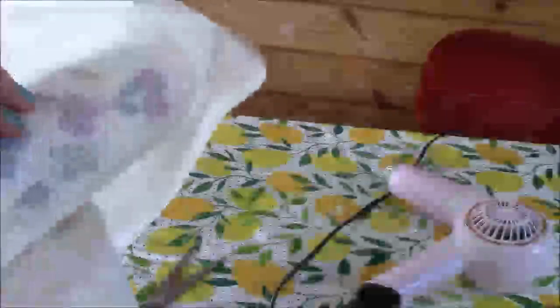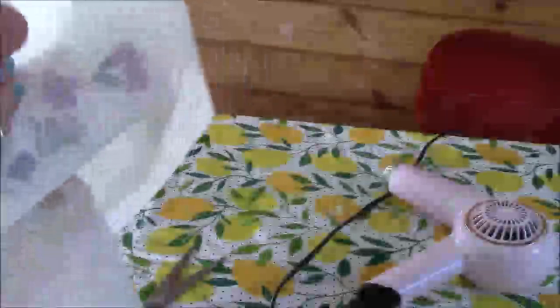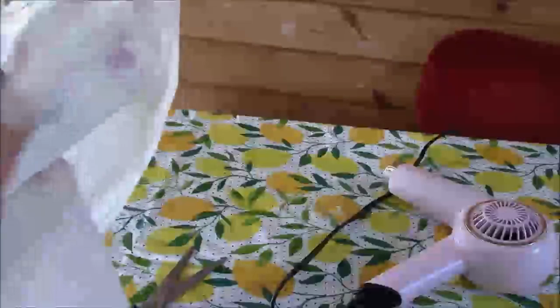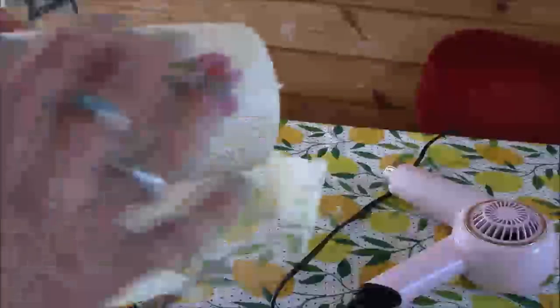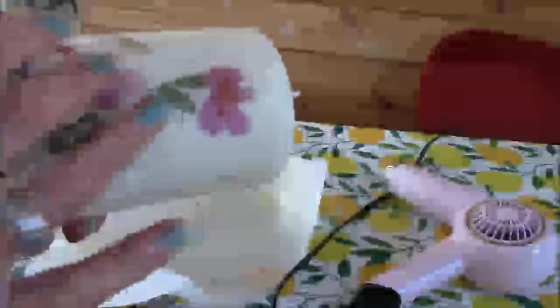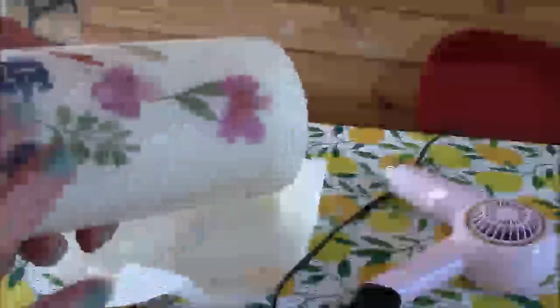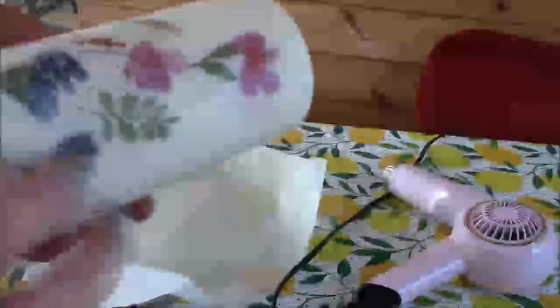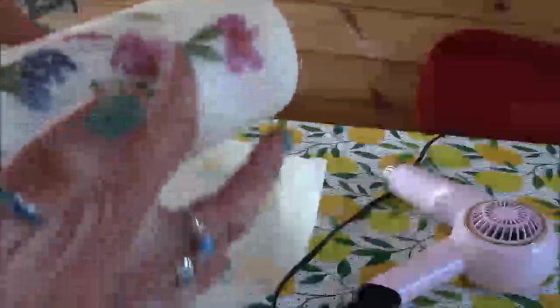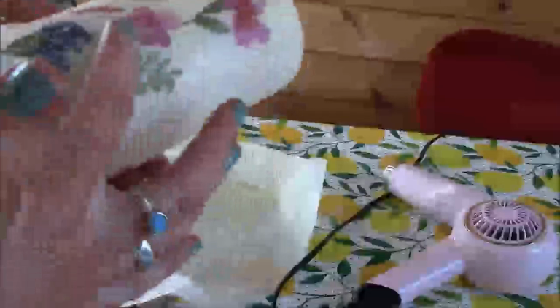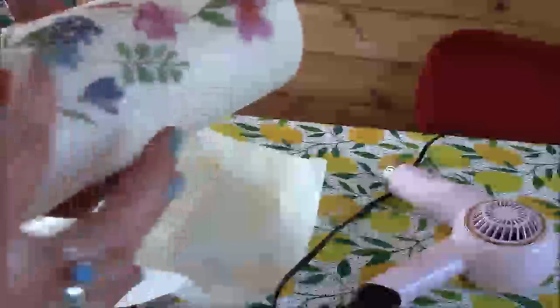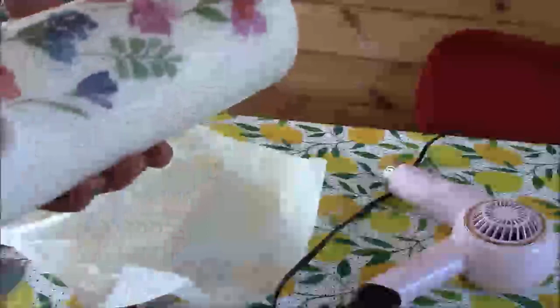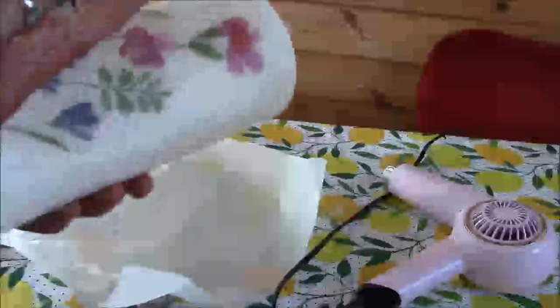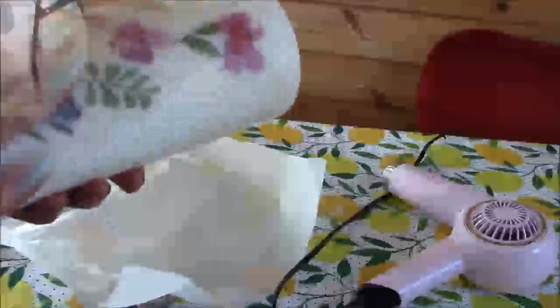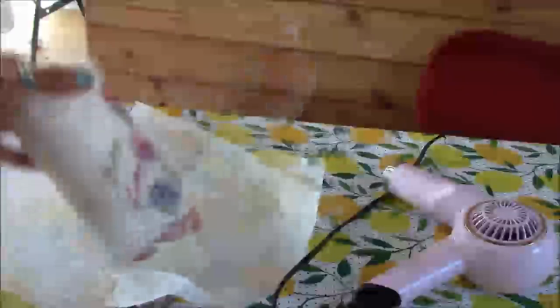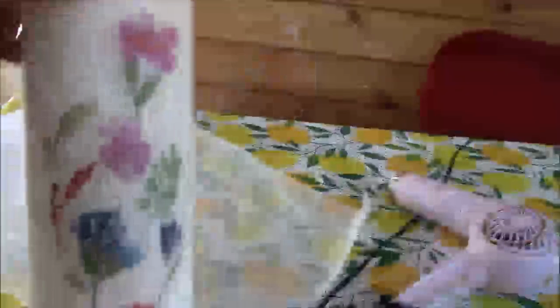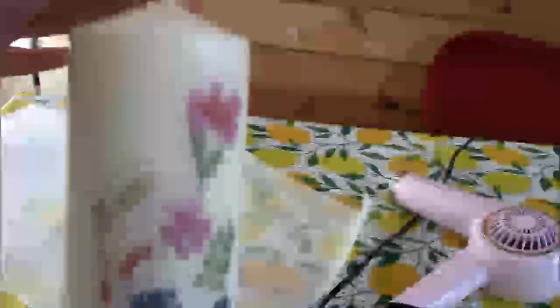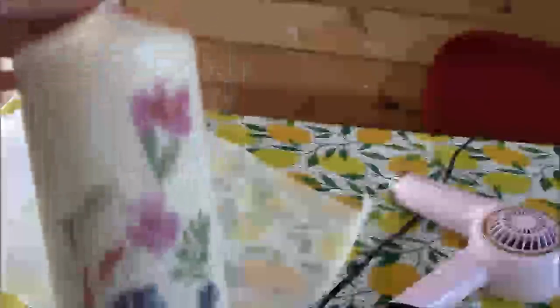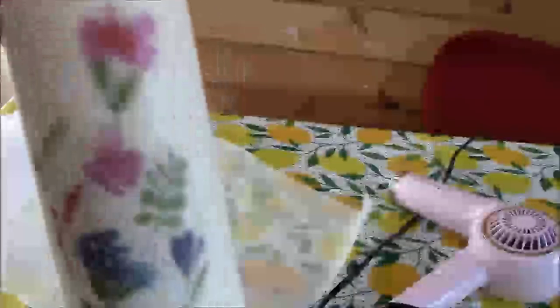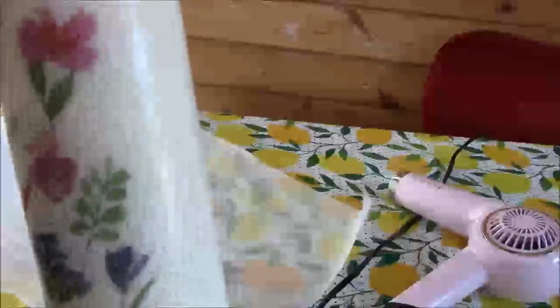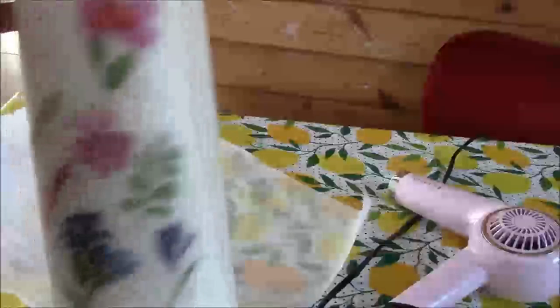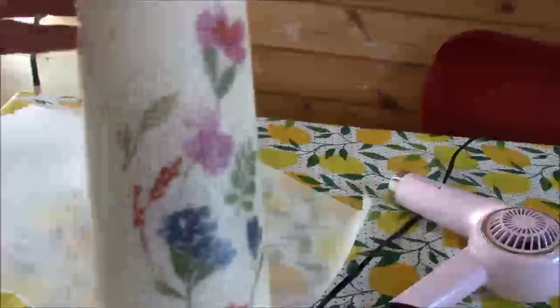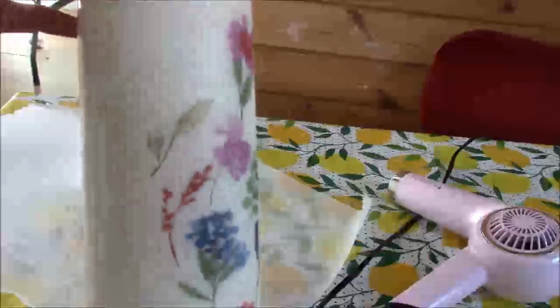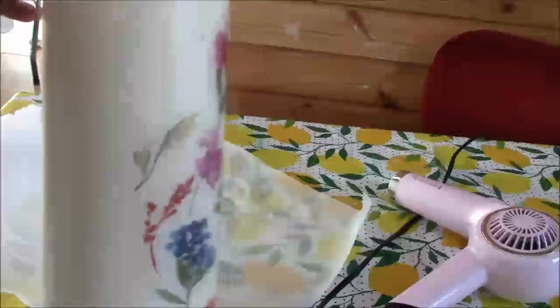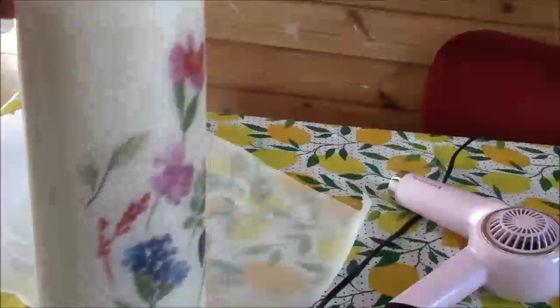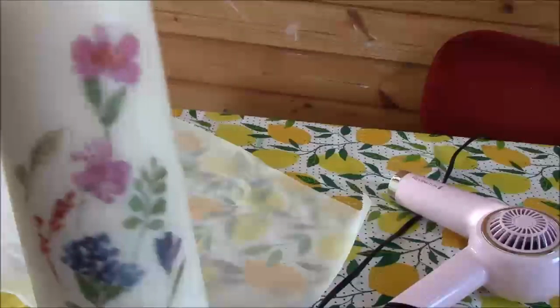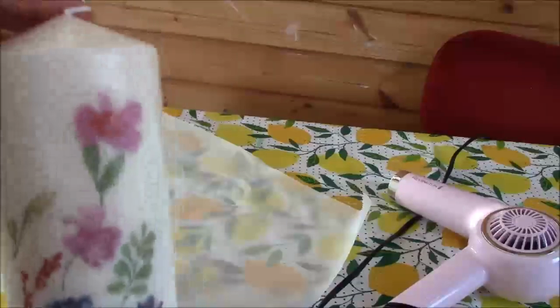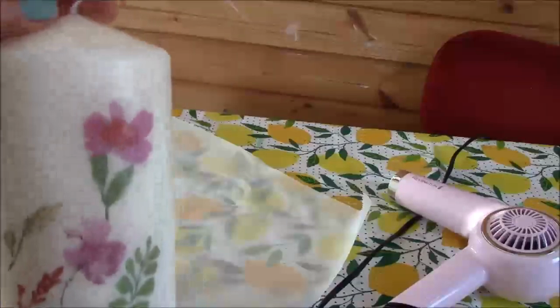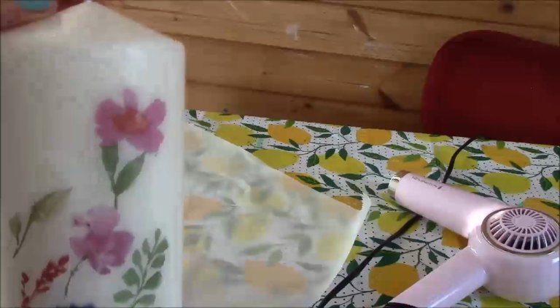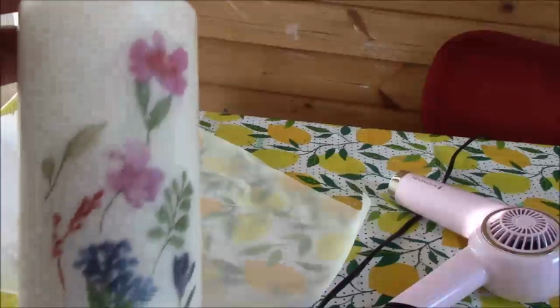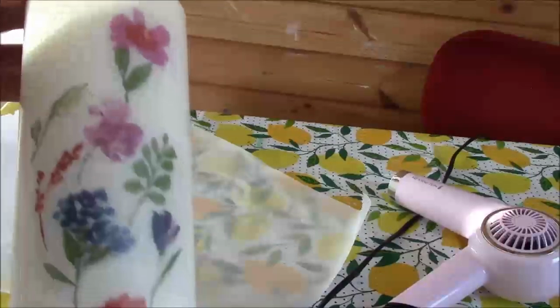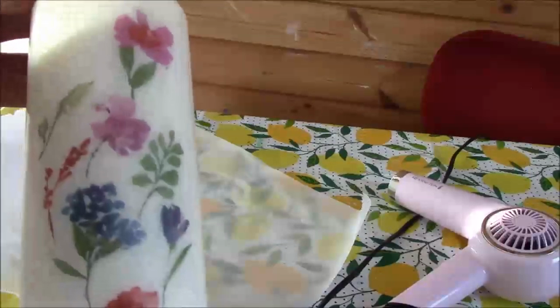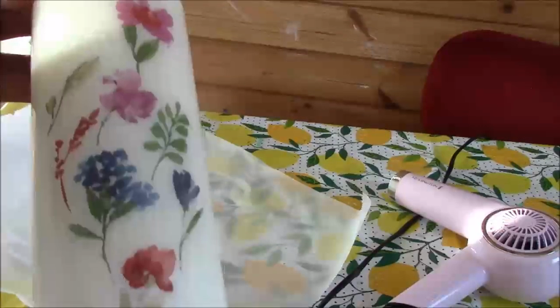Peel back the paper and the candle is just waxy to the touch. If you have any dribbles of wax you can just roll it on your table. And that's the candle with the design imprinted into the wax with greaseproof paper. Very quick craft, very simple to do.